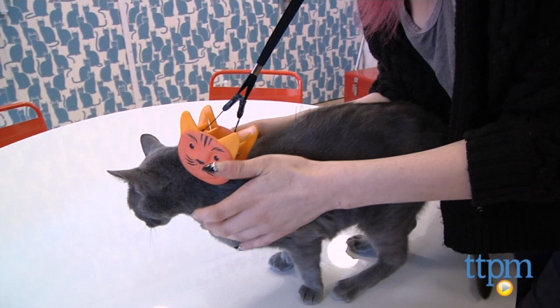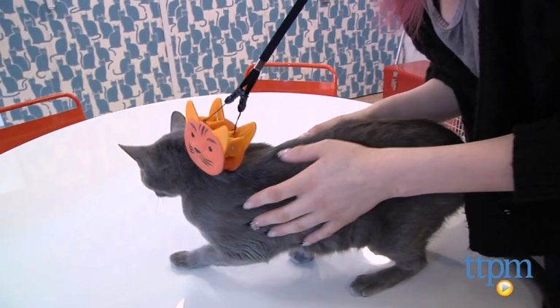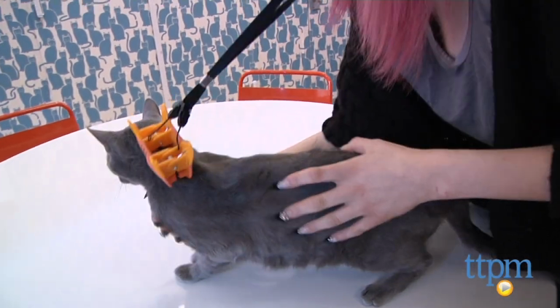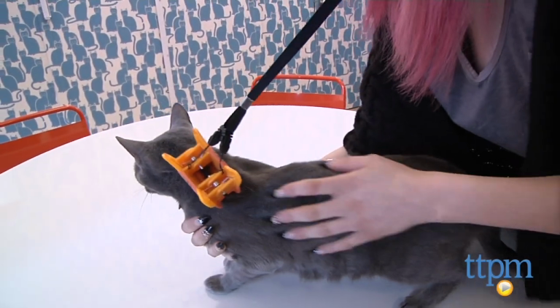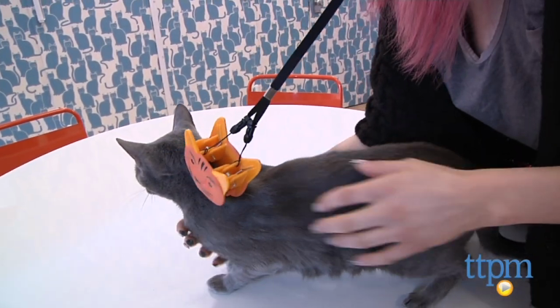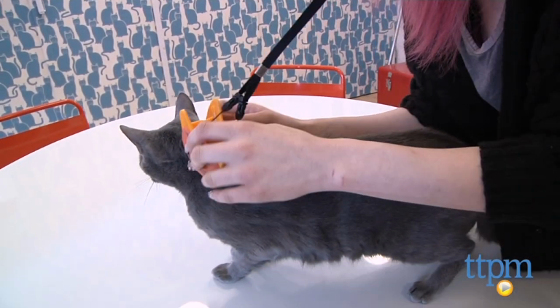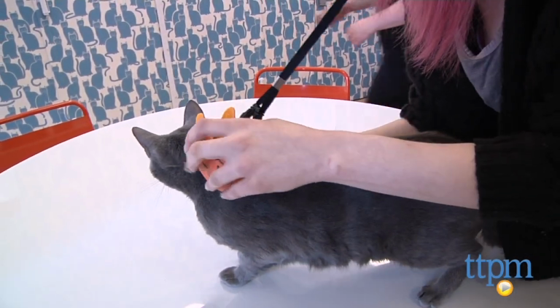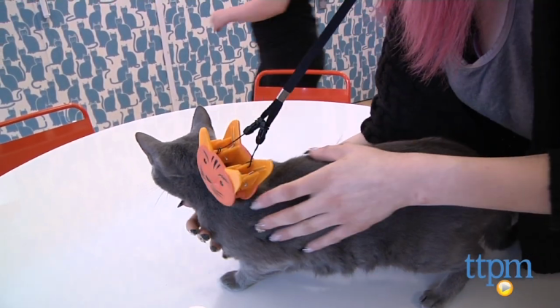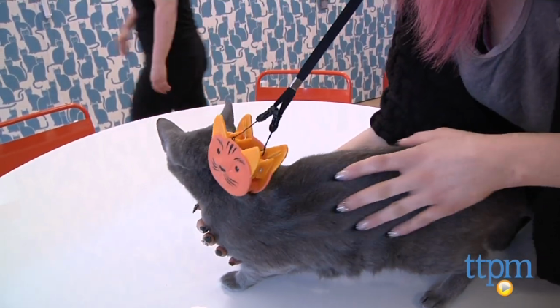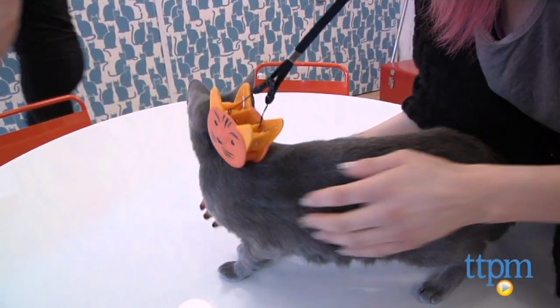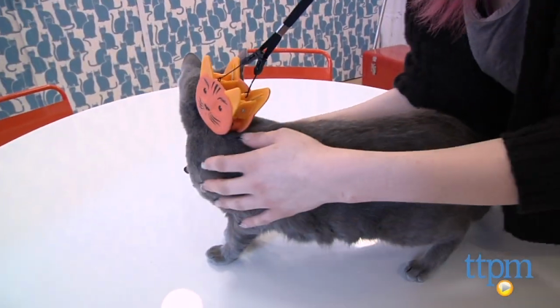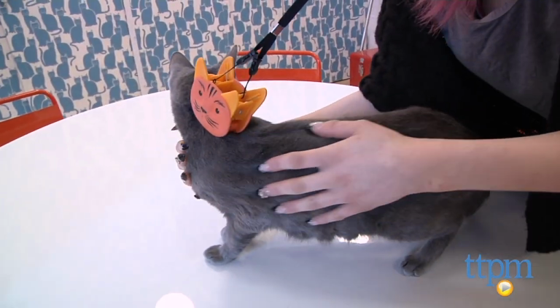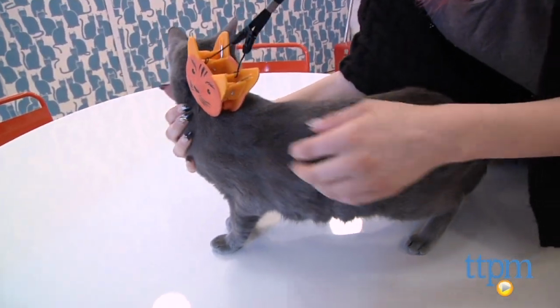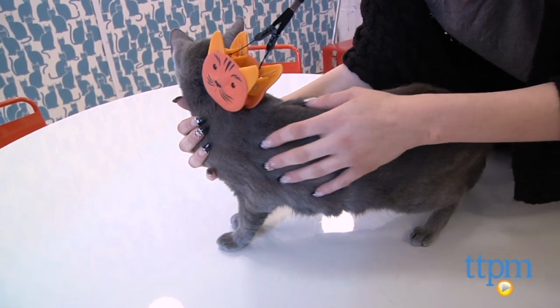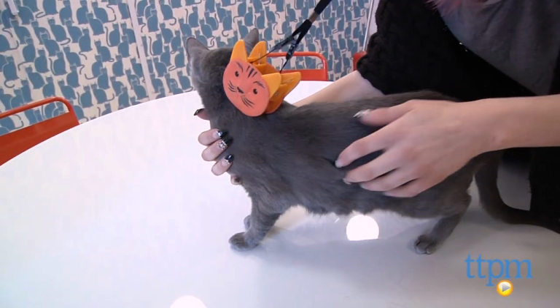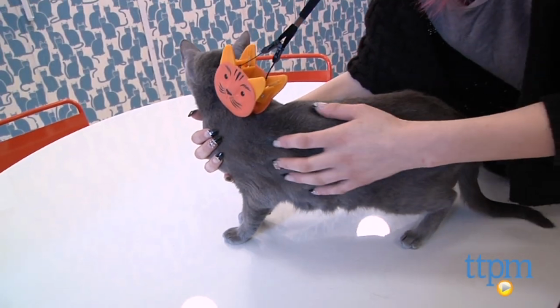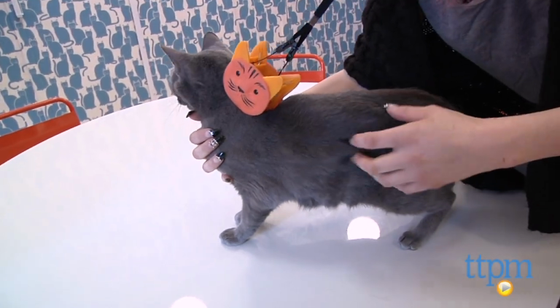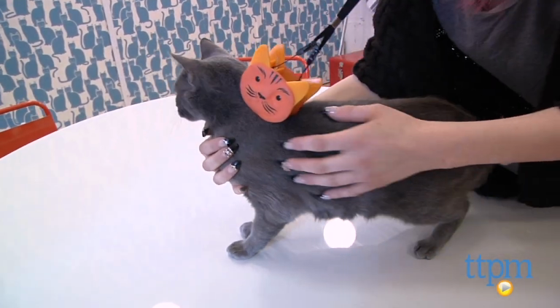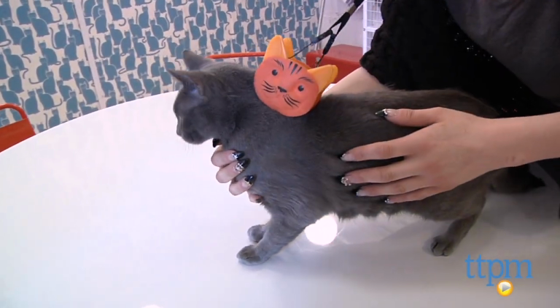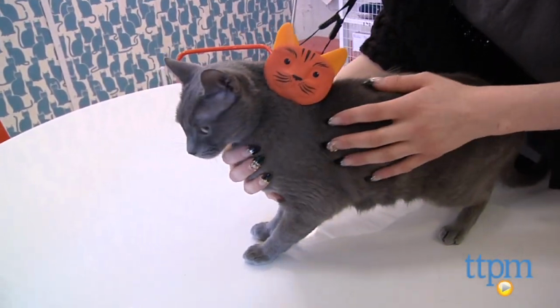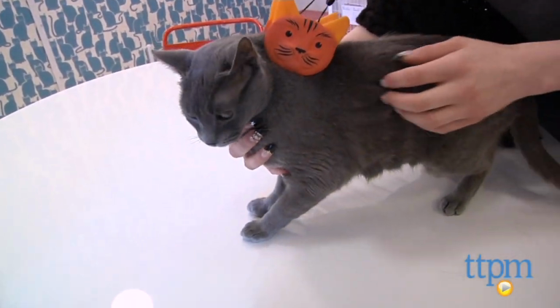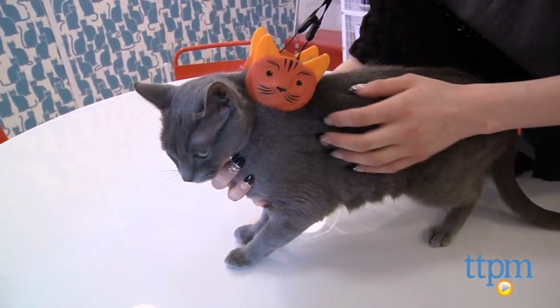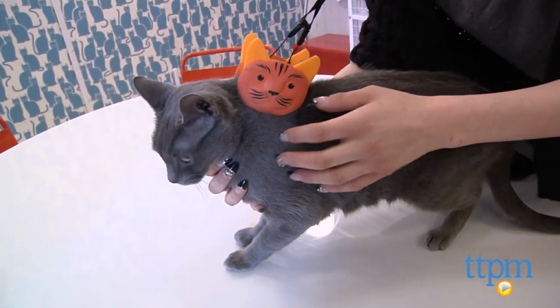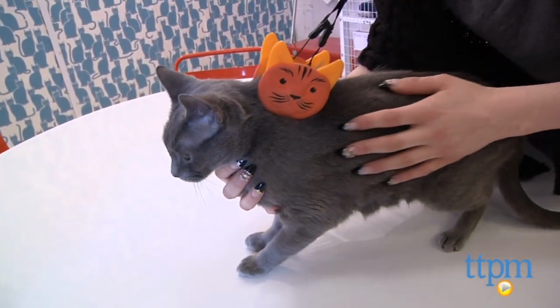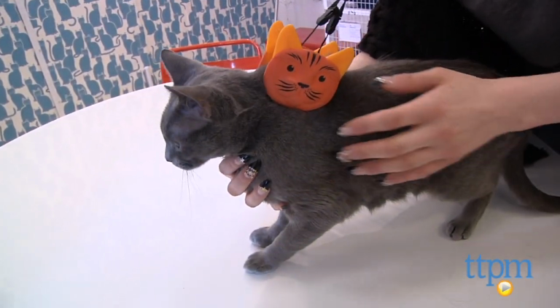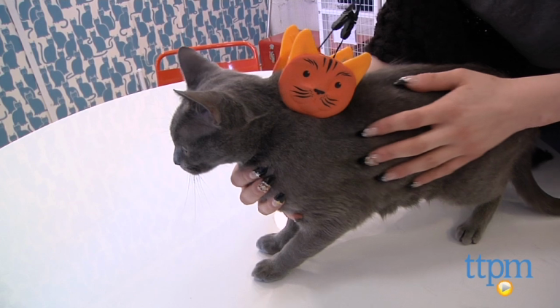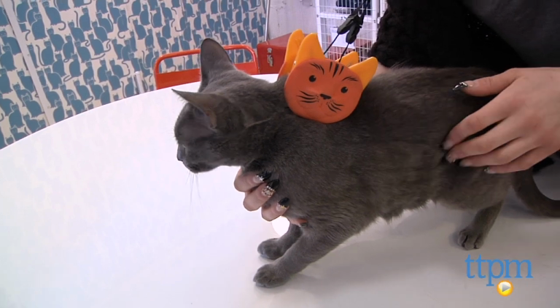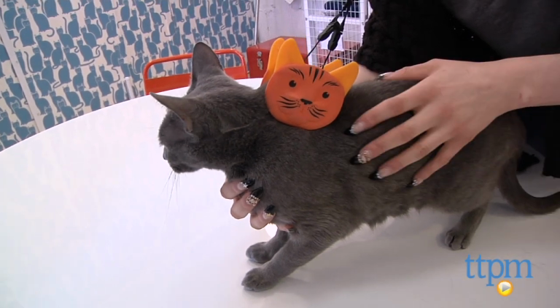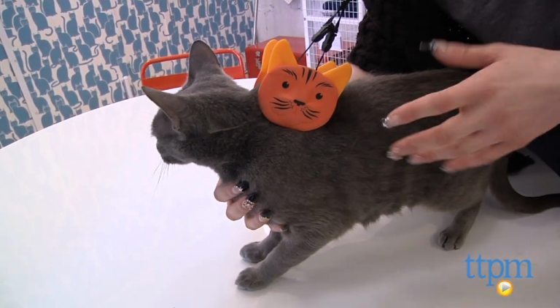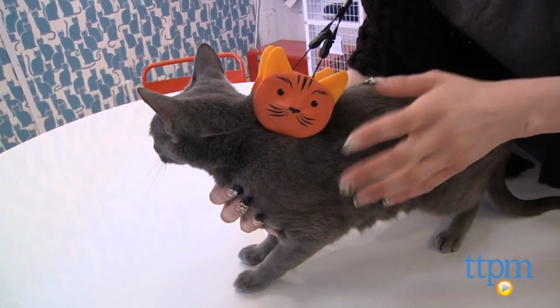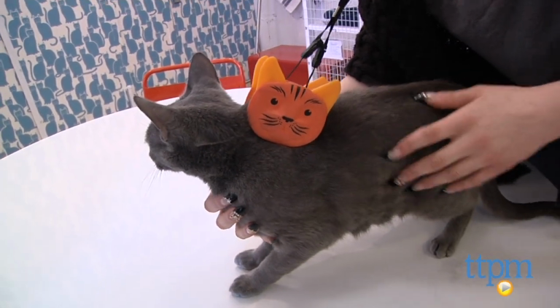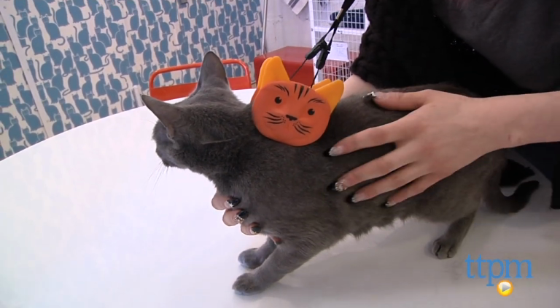I tried the Tabby Tamer on my own cat, who tends to walk away as I brush her. I attempted three times to get the Tabby Tamer on her, and she did not seem pleased. Rather than keeping her still, she kept walking away and out of the Tabby Tamer.